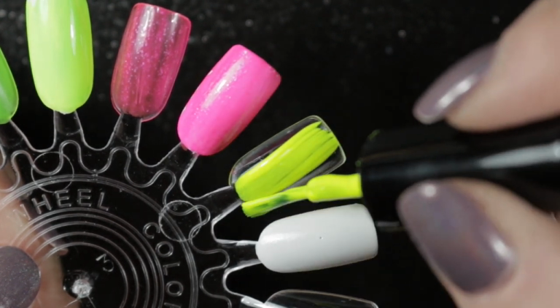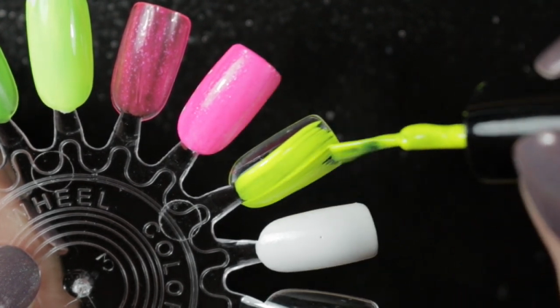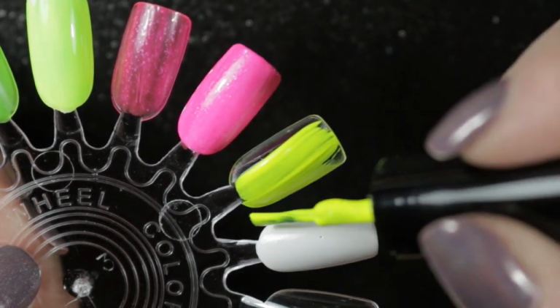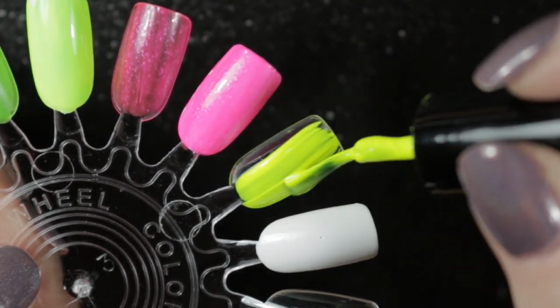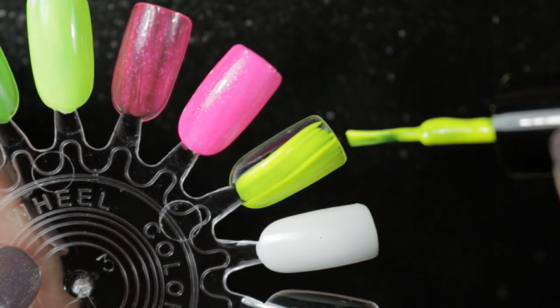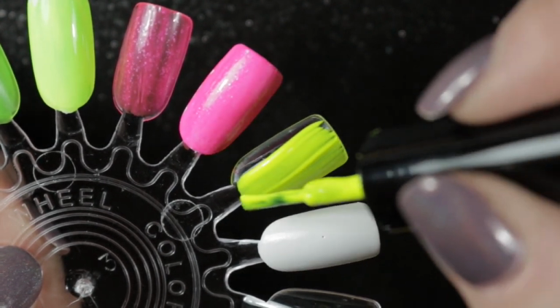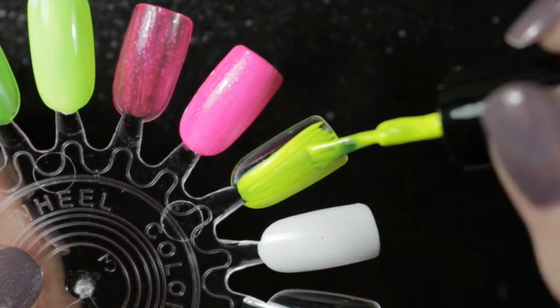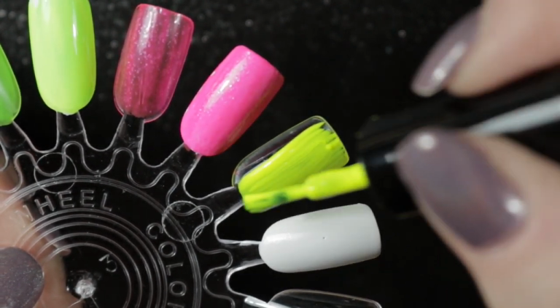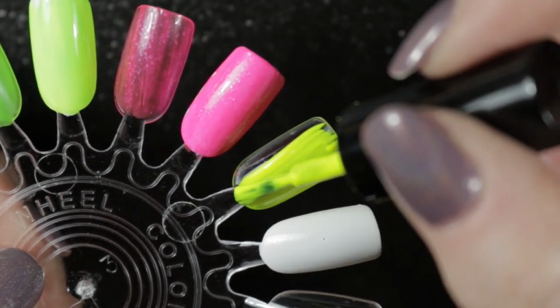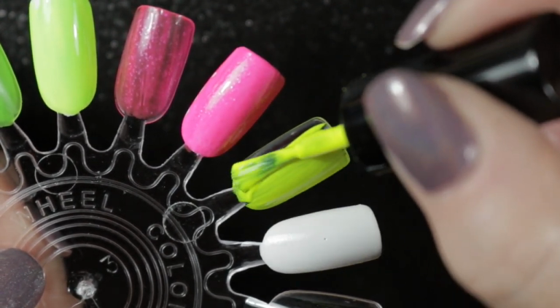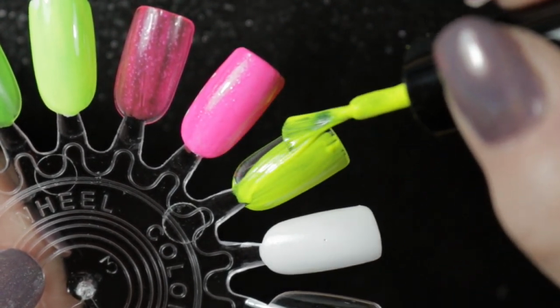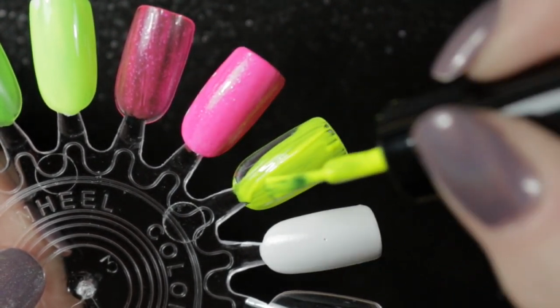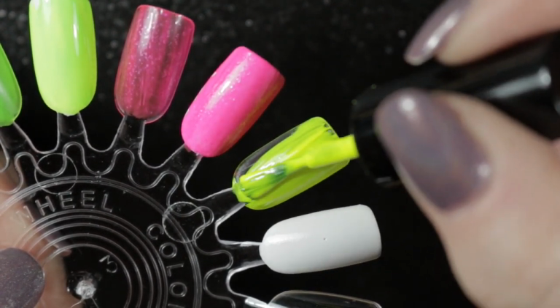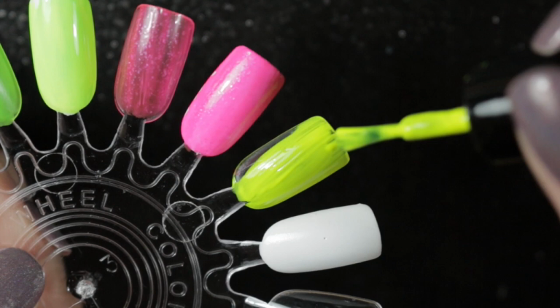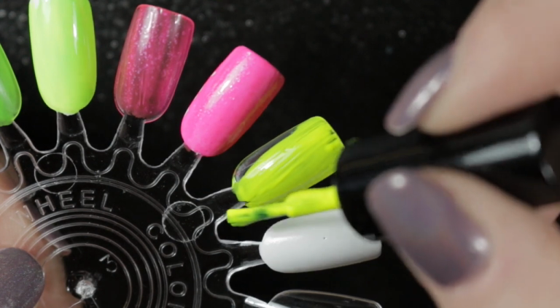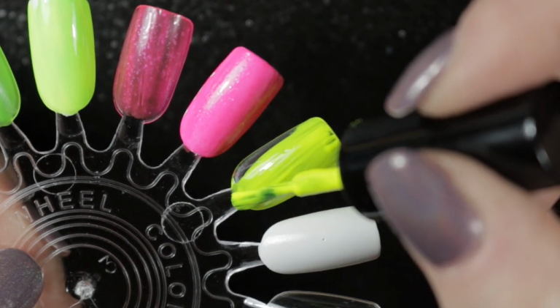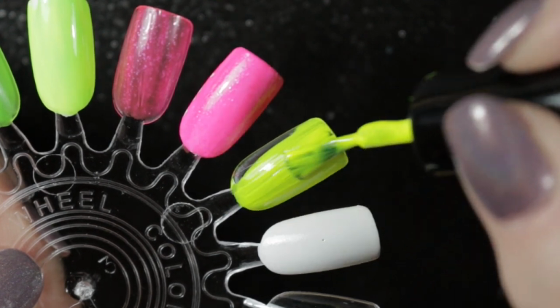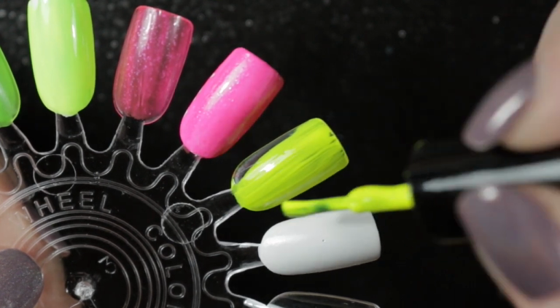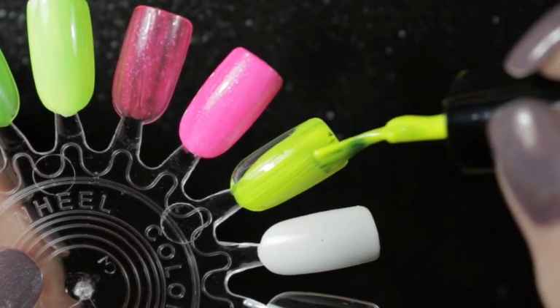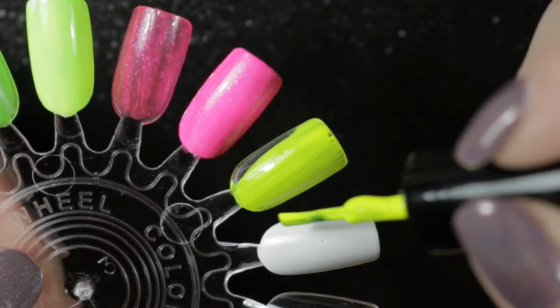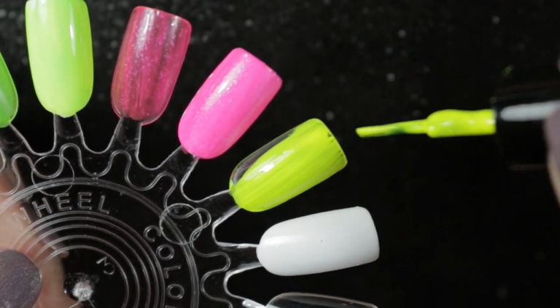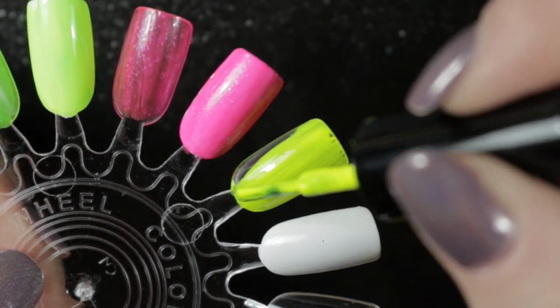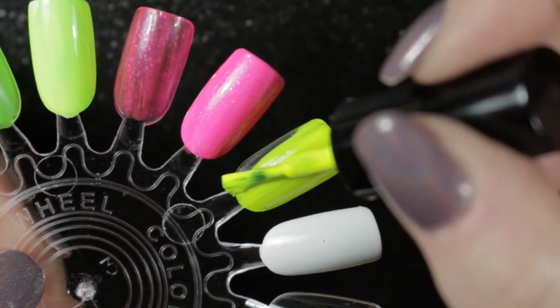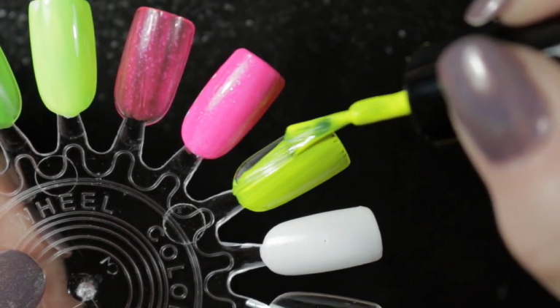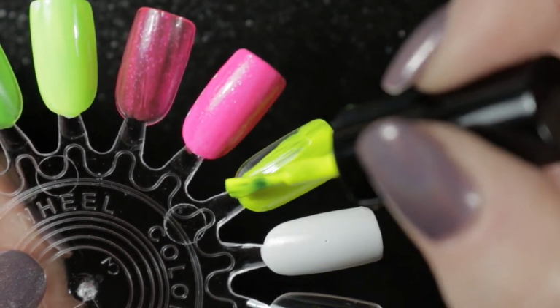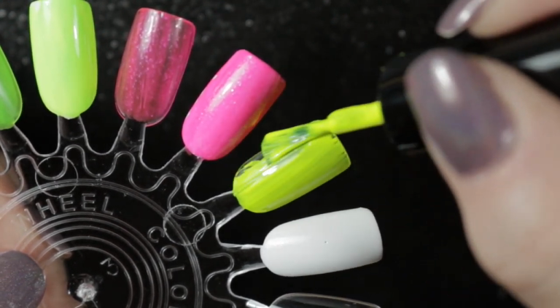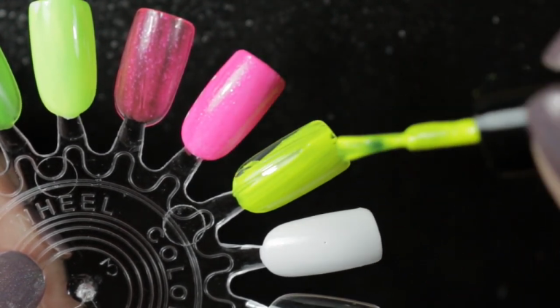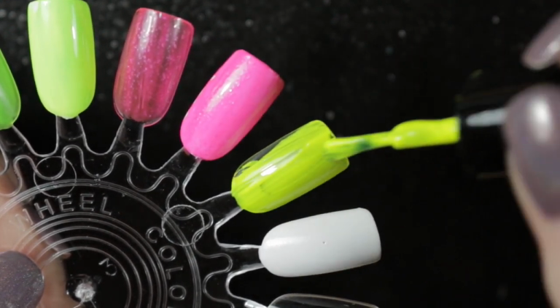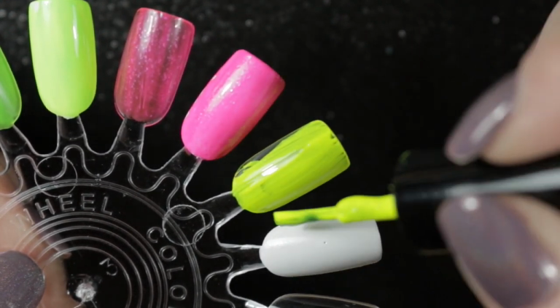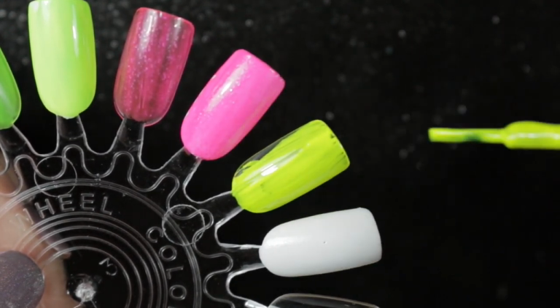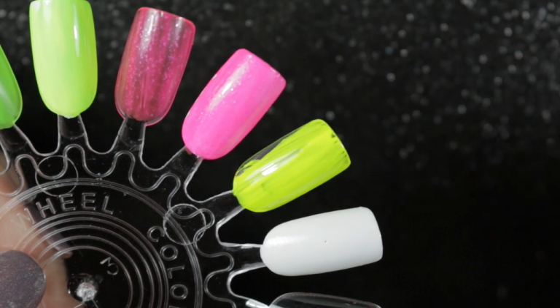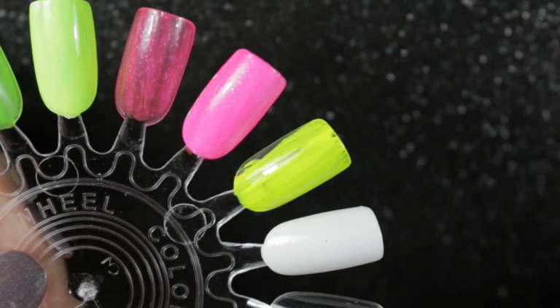You can see just how opaque it is on this first coat, but the formula doesn't self-level as well as the others and it's a little bit streaky.